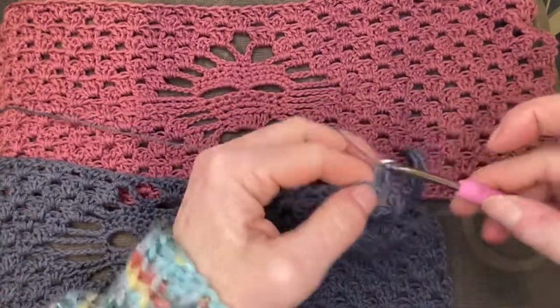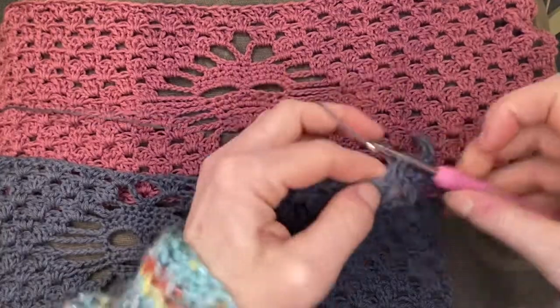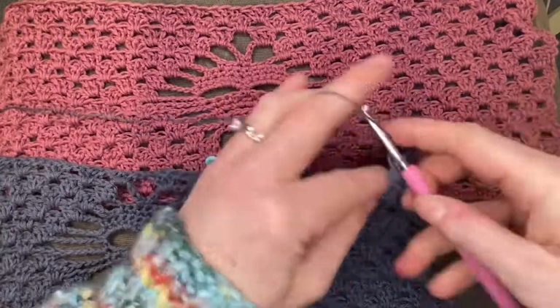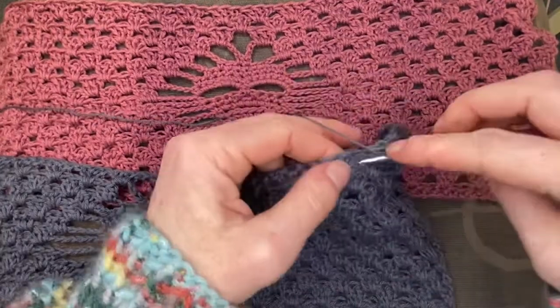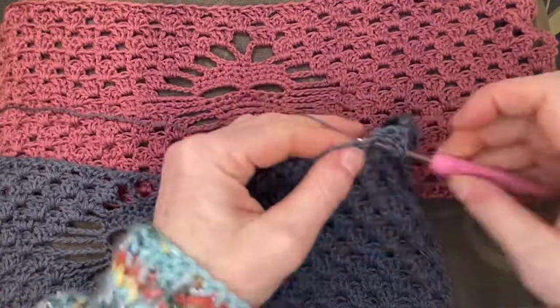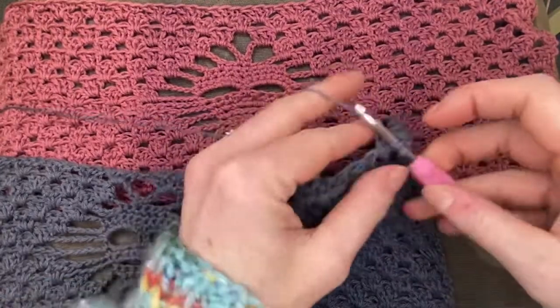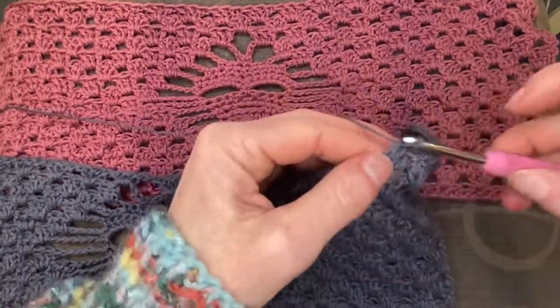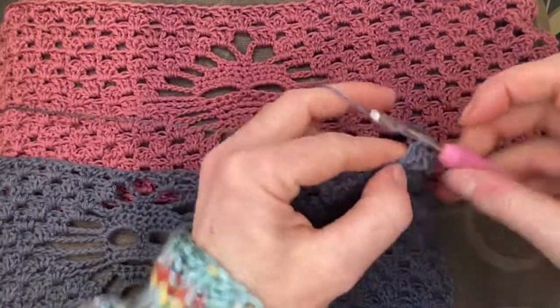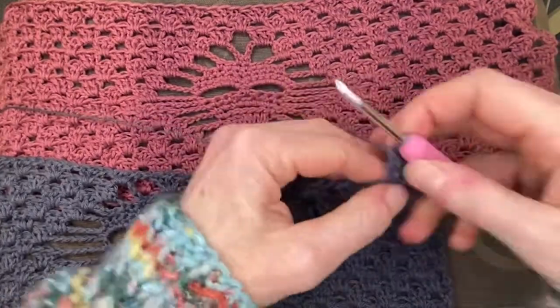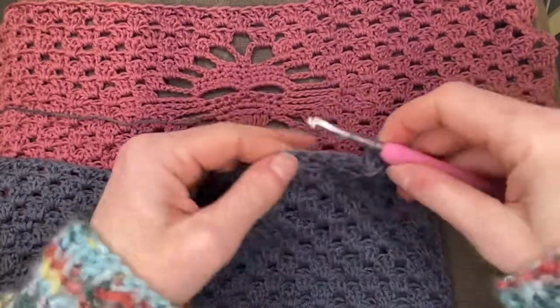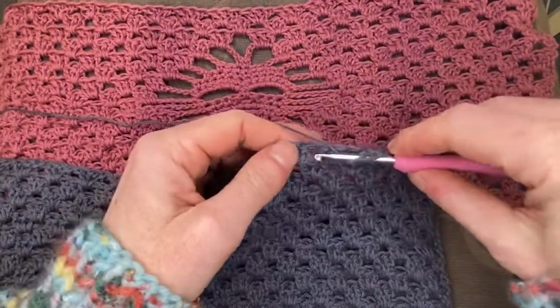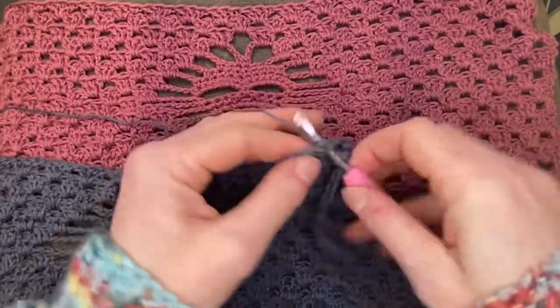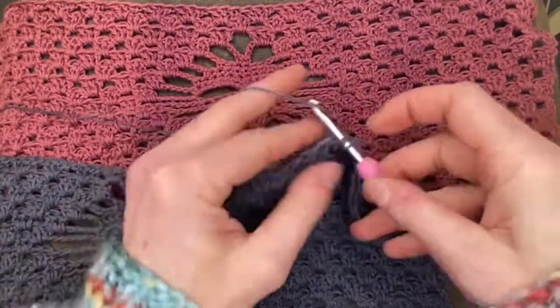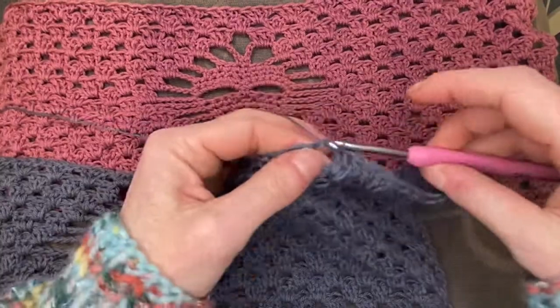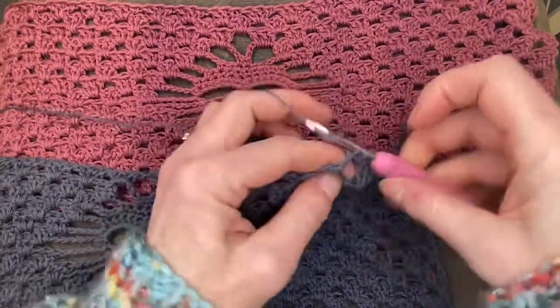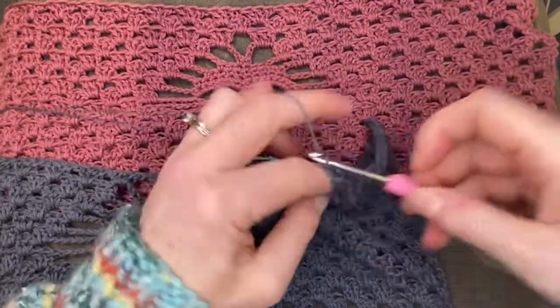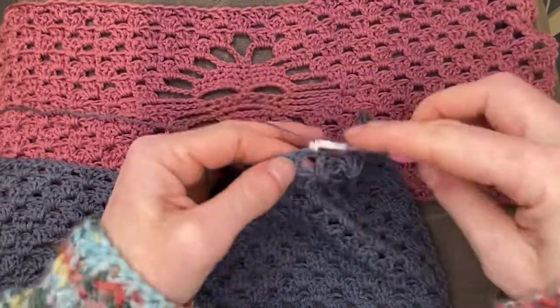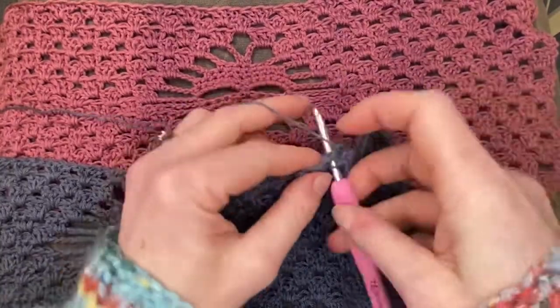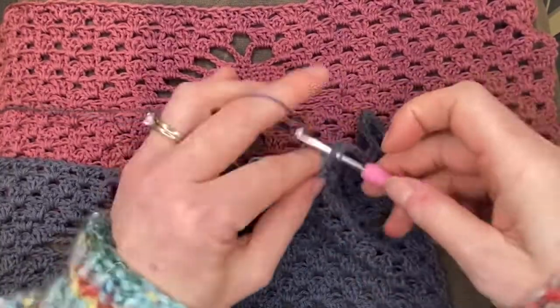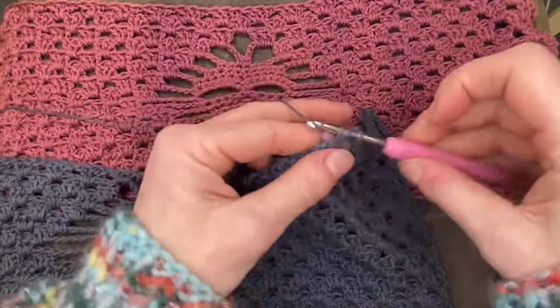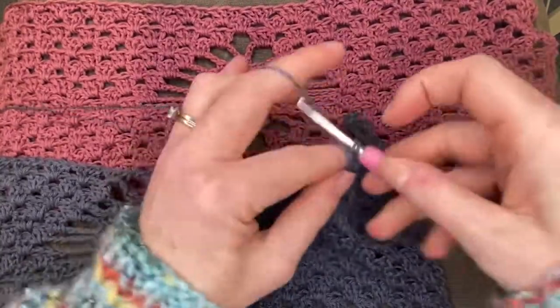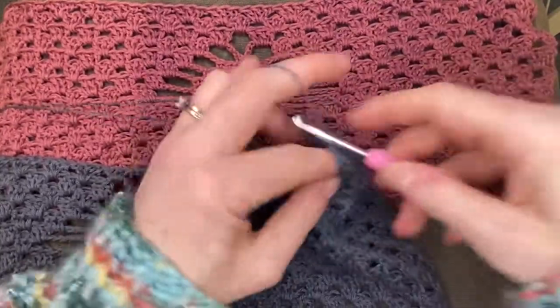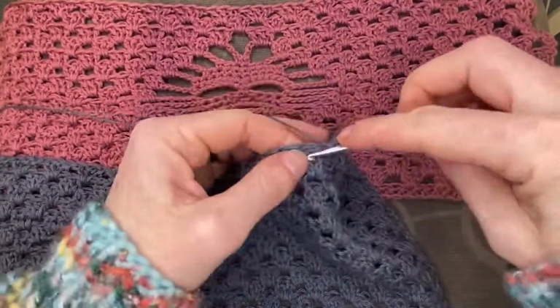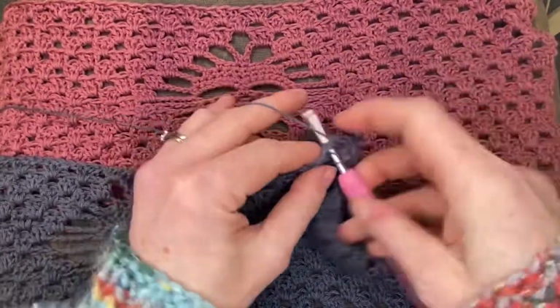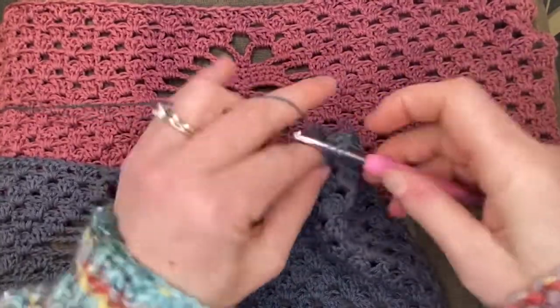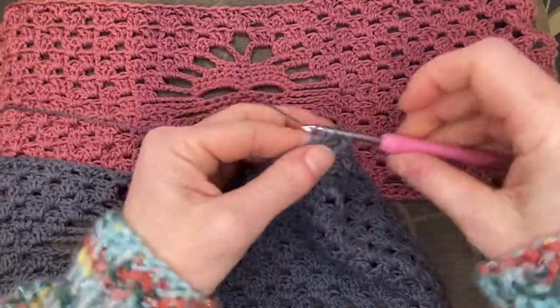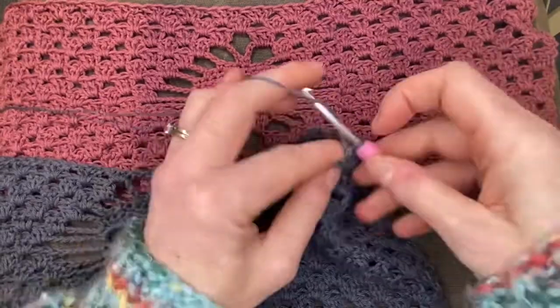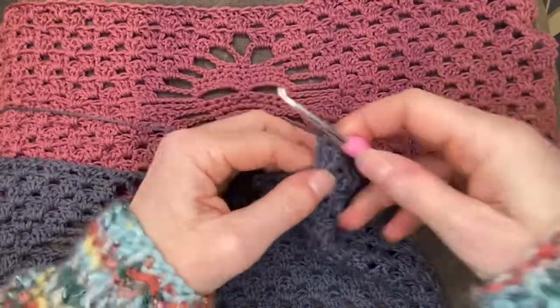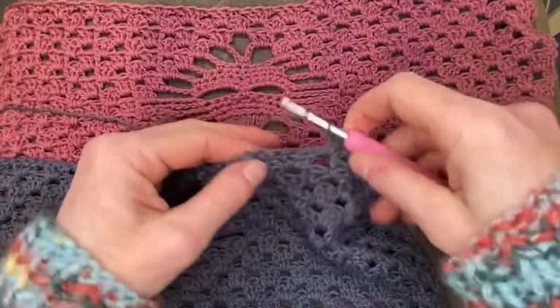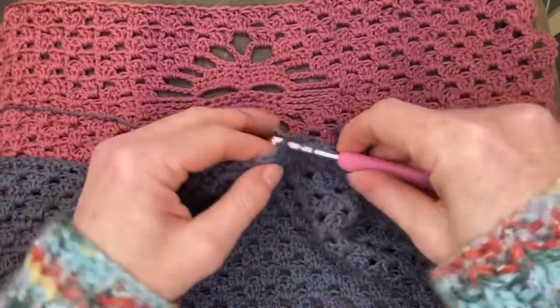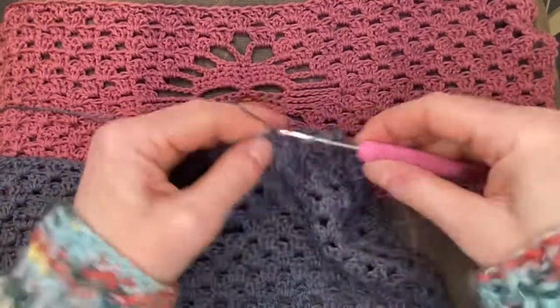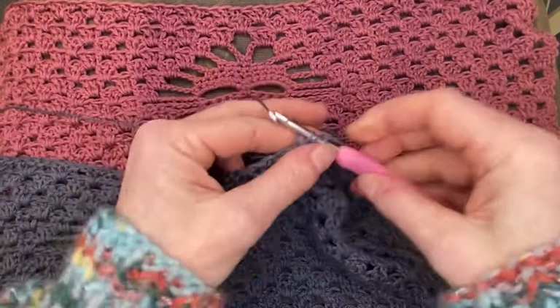My brain doesn't let me count wedges as I go — I can count my groups of DC but I just go one-two-three, one-two-three over and over again. So I'll just work across and then do the numbers business when I finish.